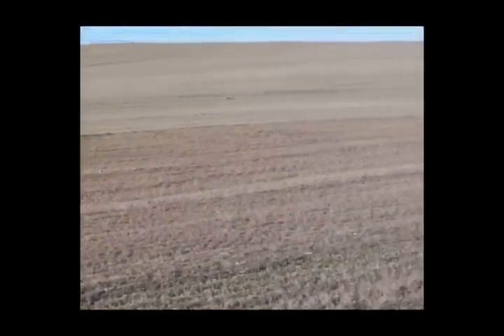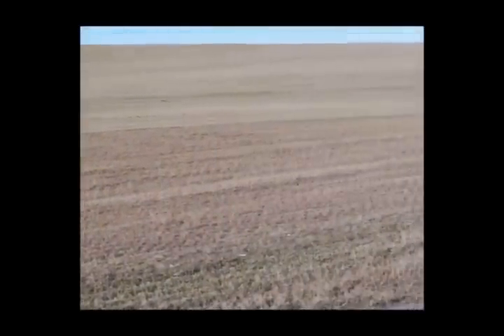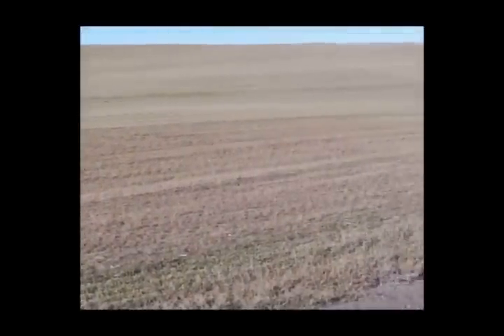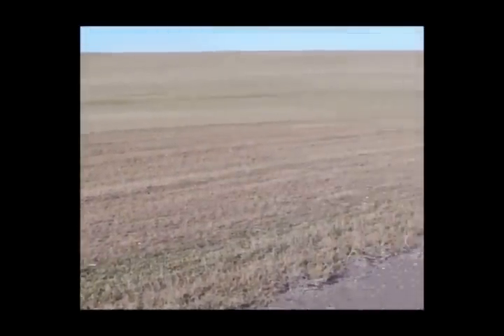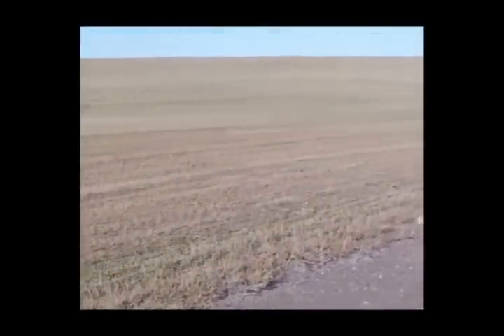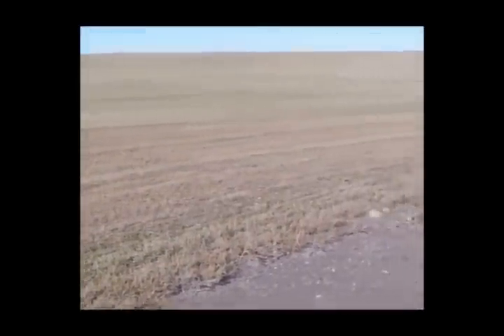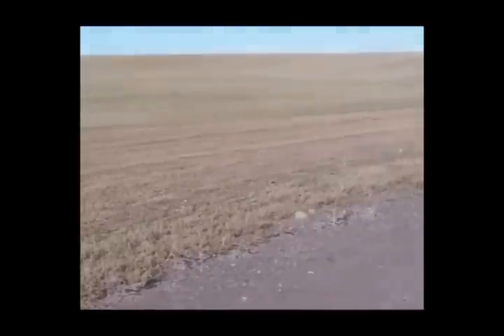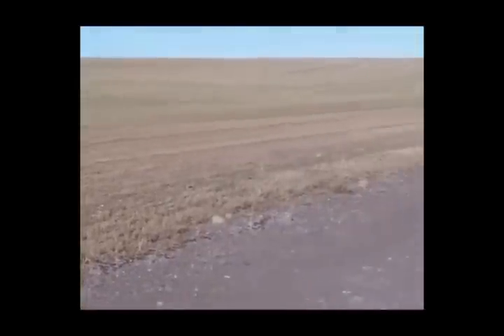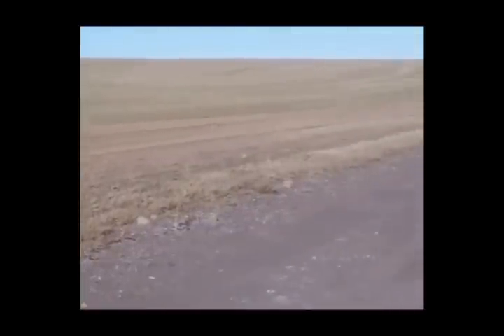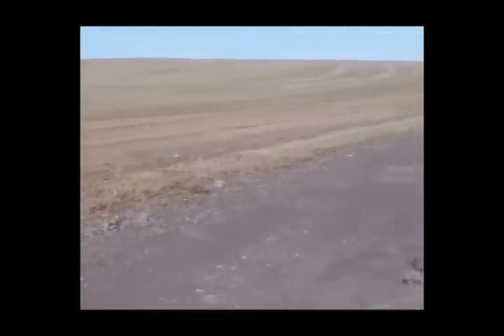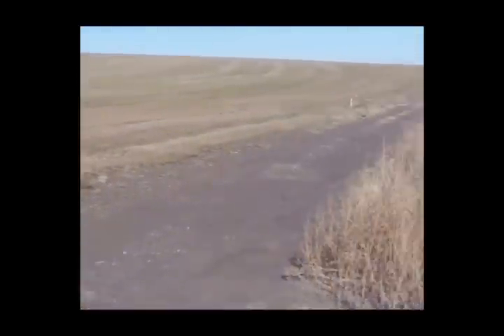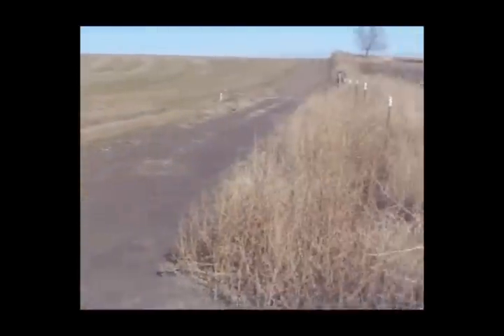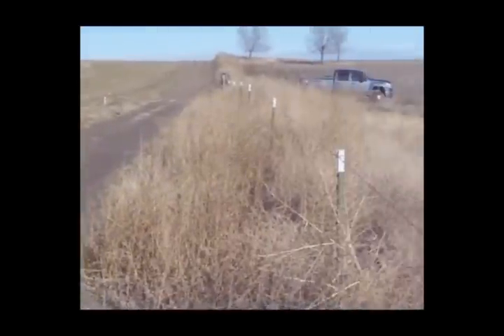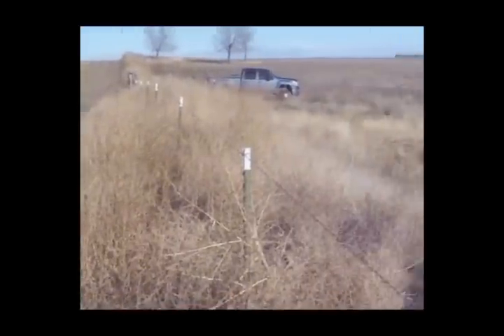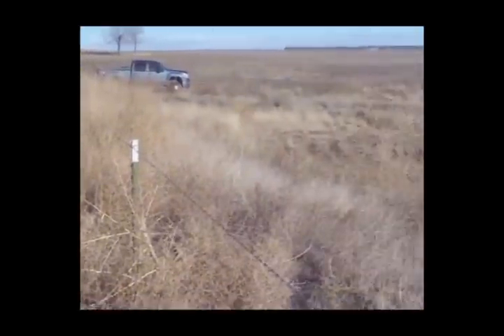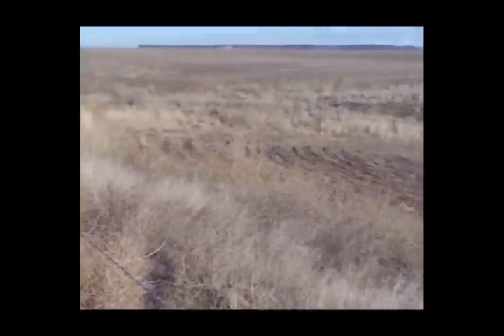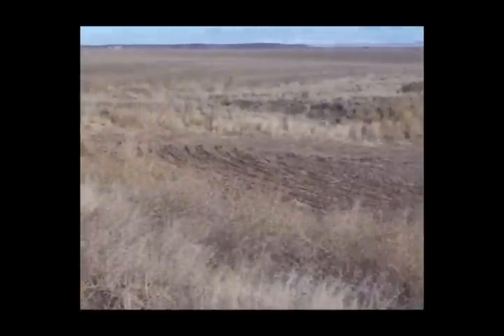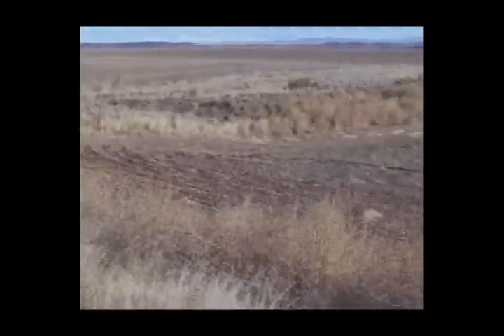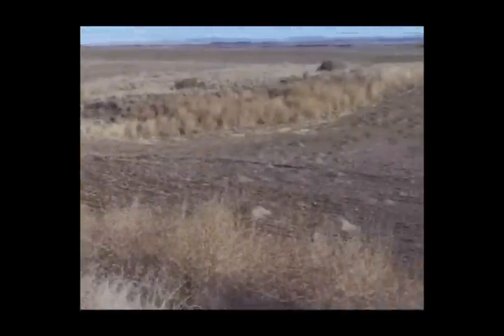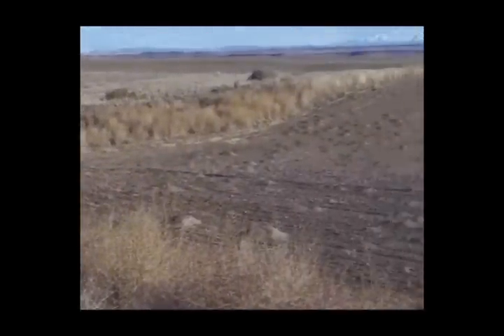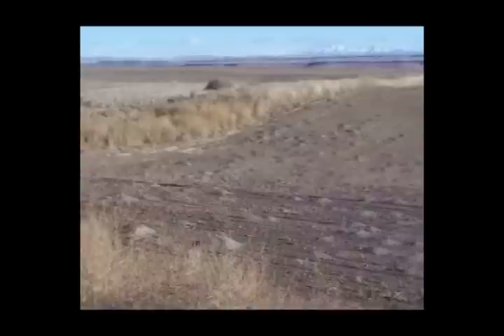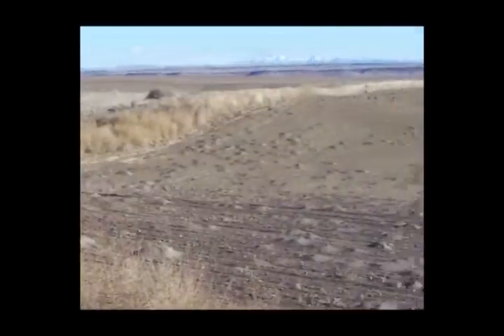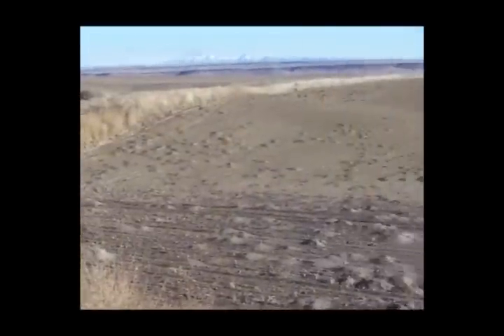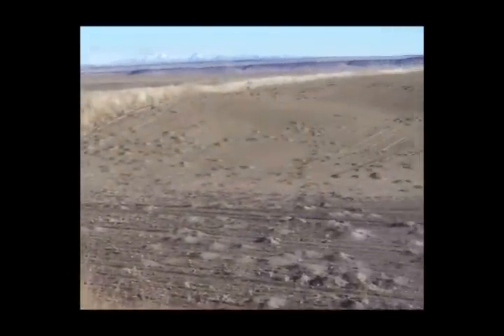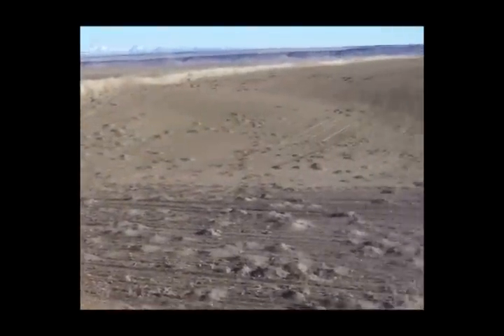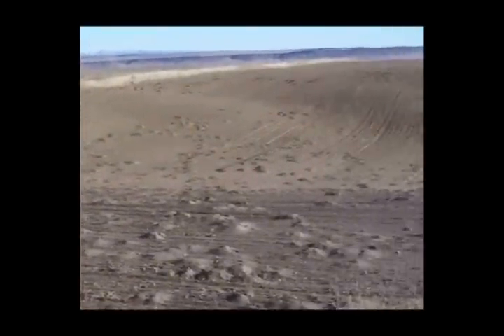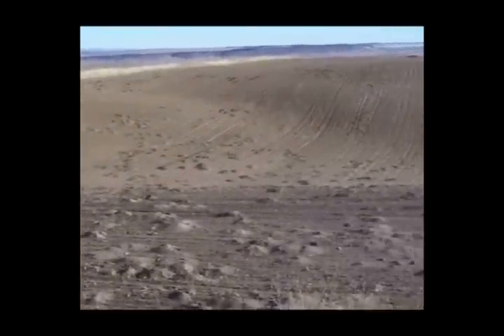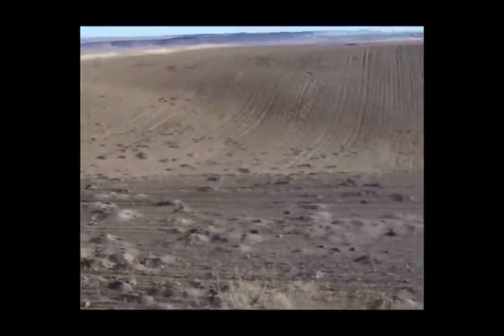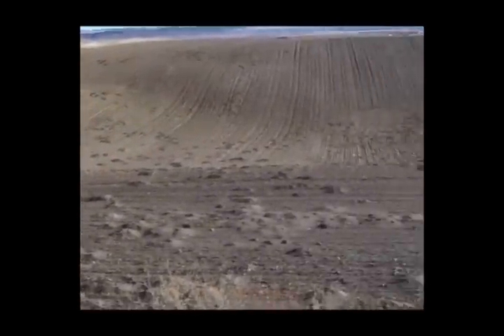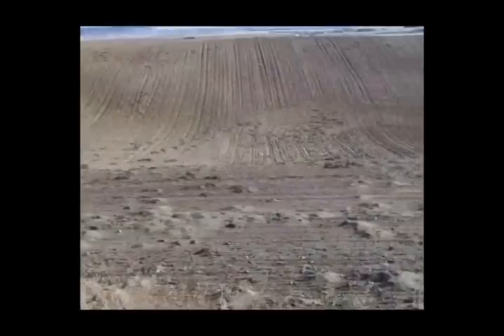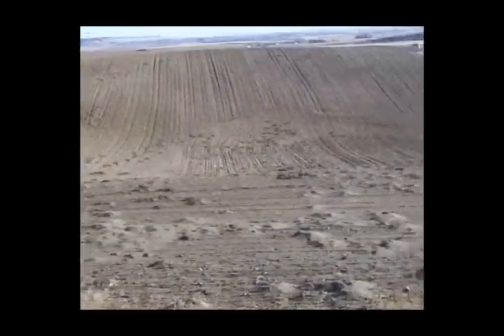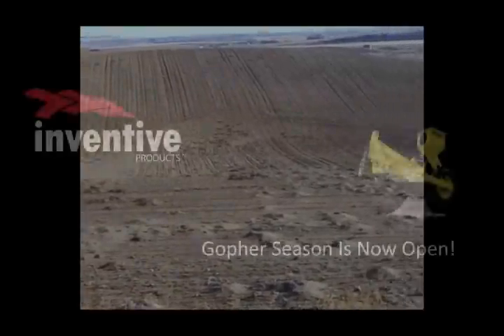Those of you that are still trapping gophers, just imagine how many traps you'd have to run to try to control a field like this here that we're about to show you. Notice the hundreds and hundreds of gopher mounds out here. This is proof the Verminator works.